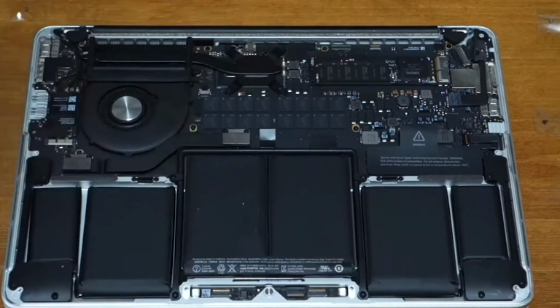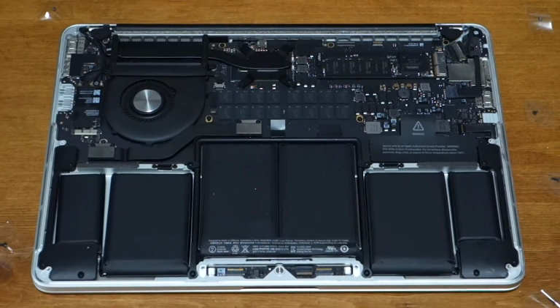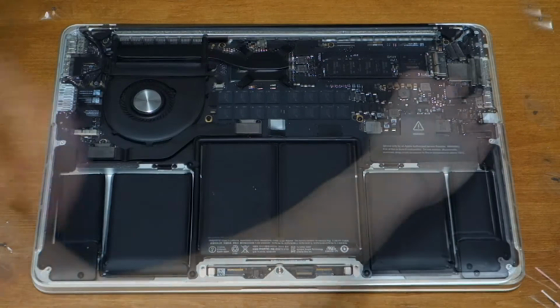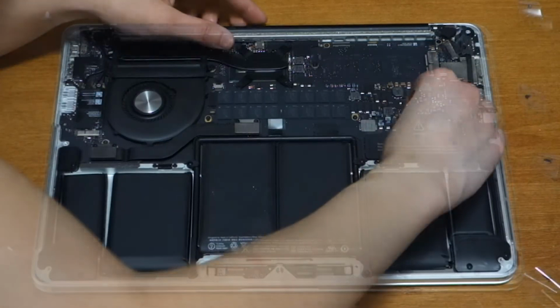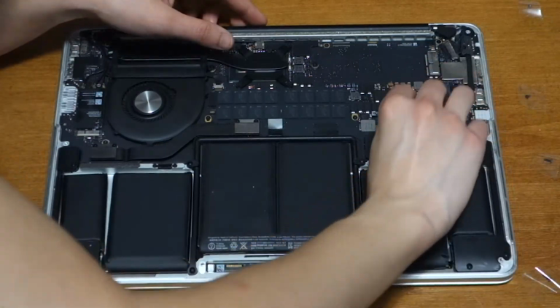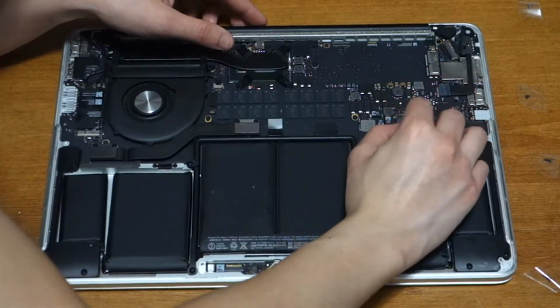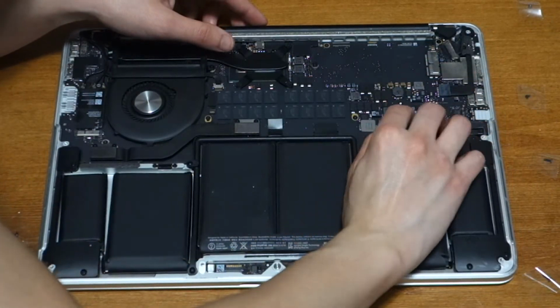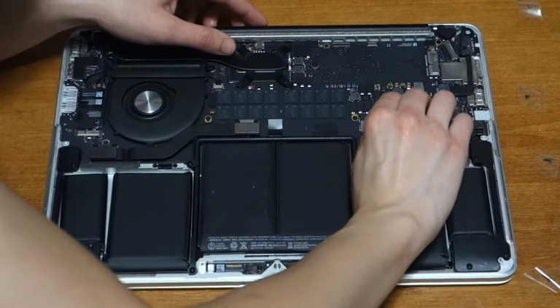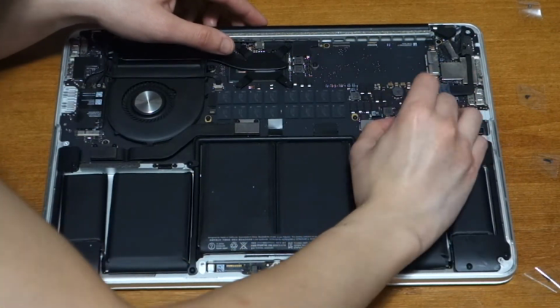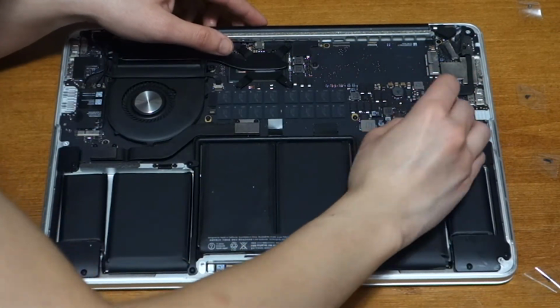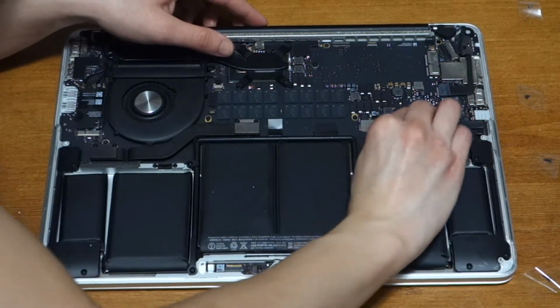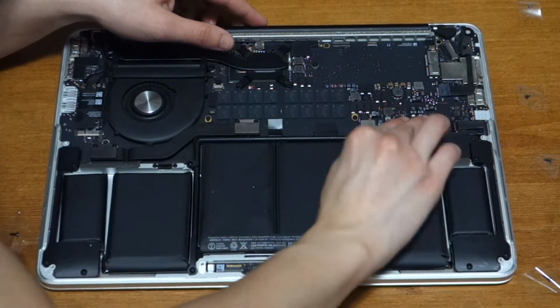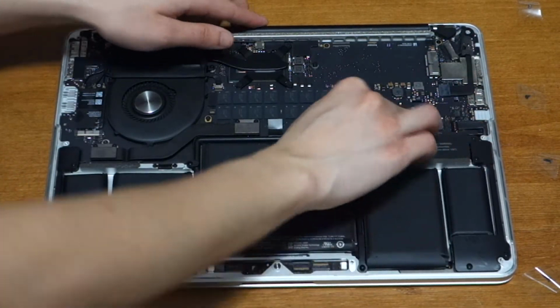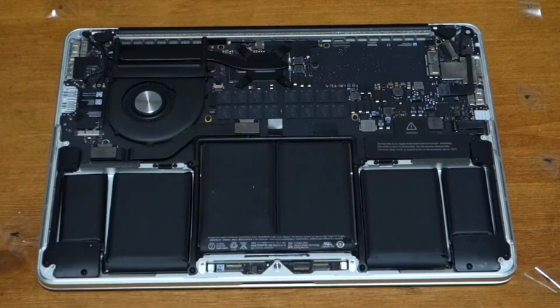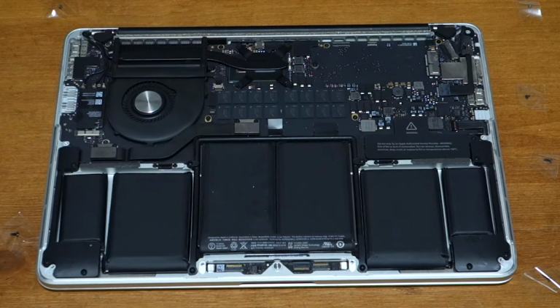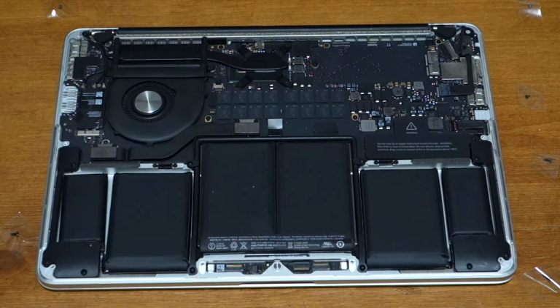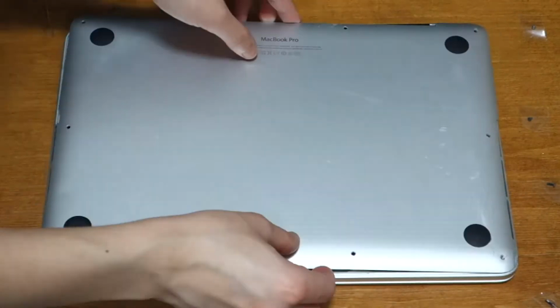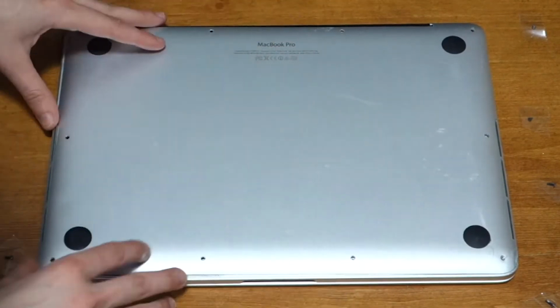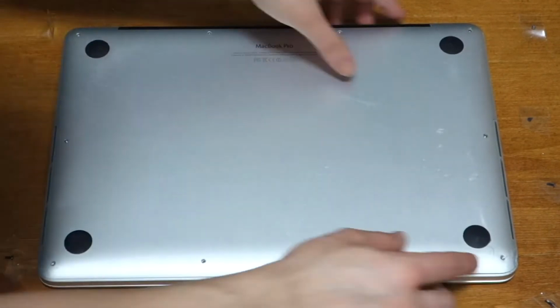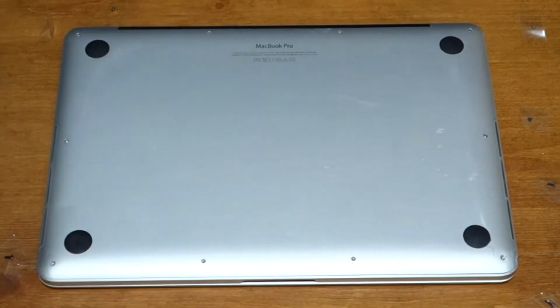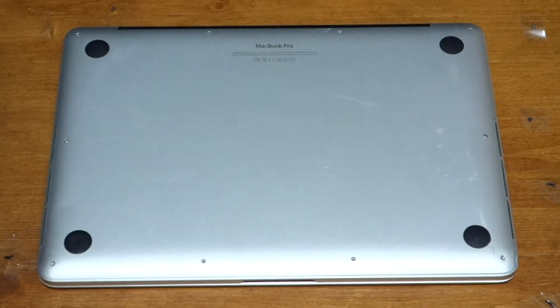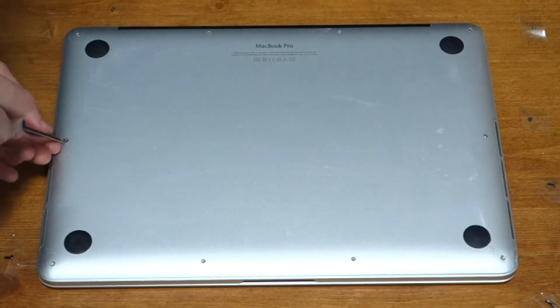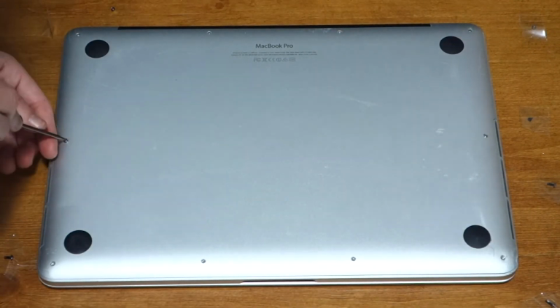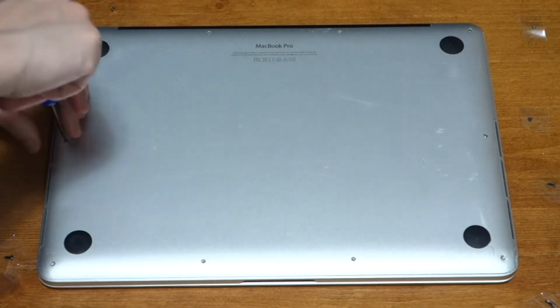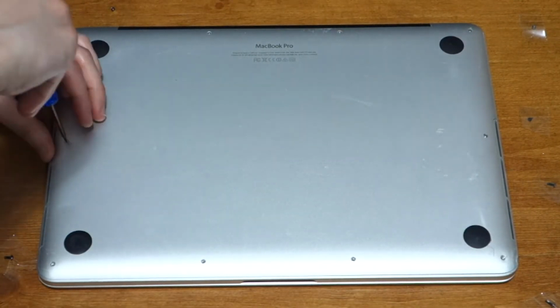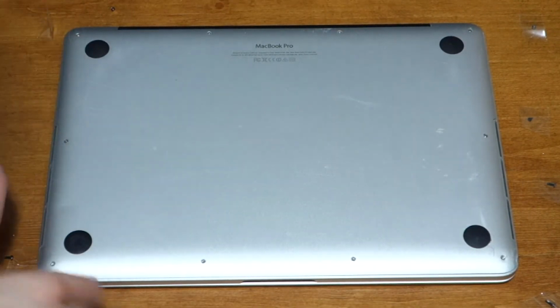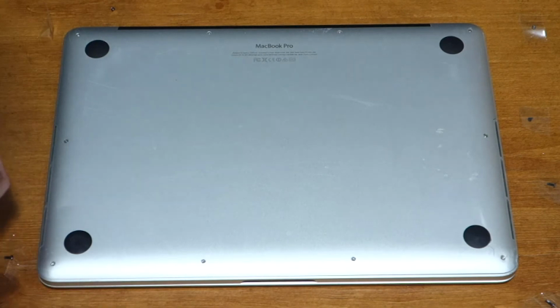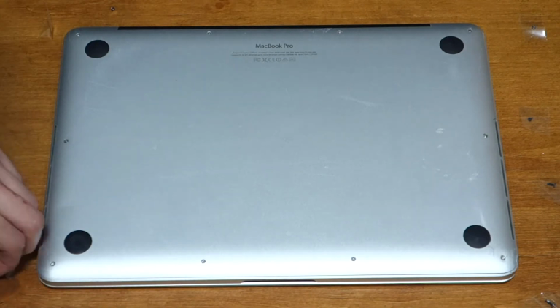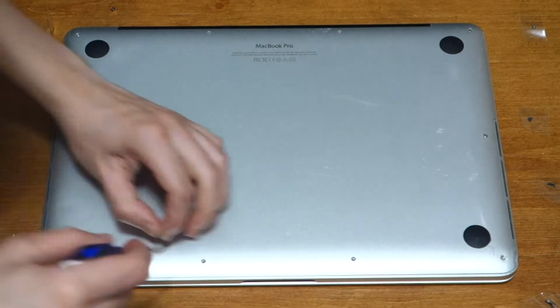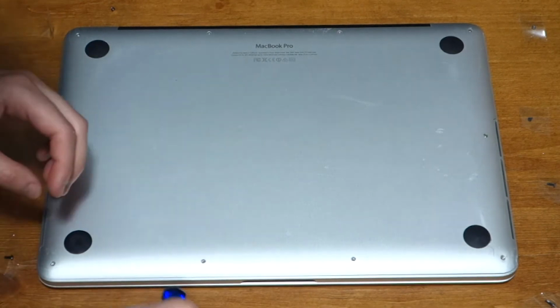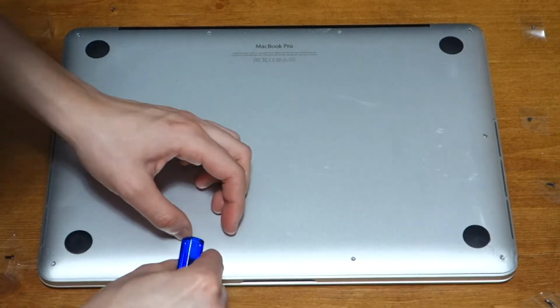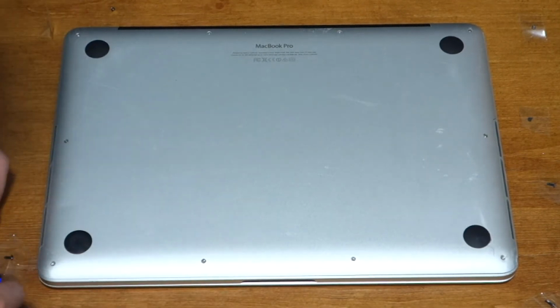After that, push the battery connector back into its socket, and then put the plastic cover back on. Take the lowercase and place it back on top, then put back all 10 screws. Remember the two top screws are slightly smaller.